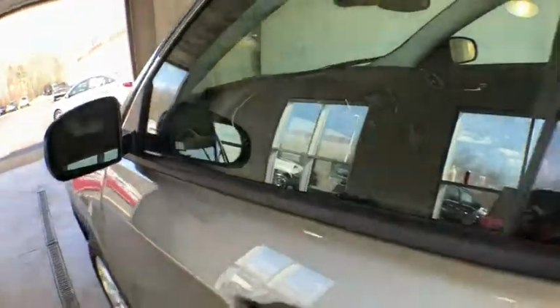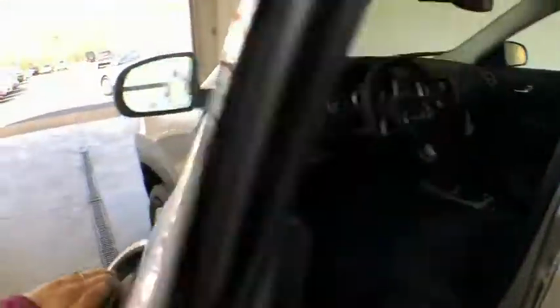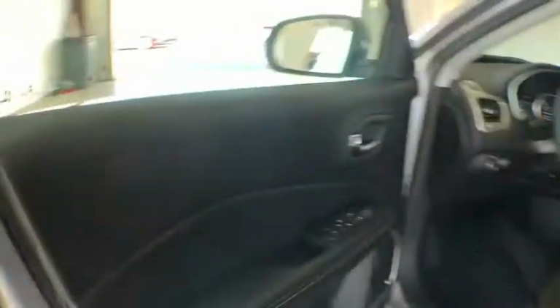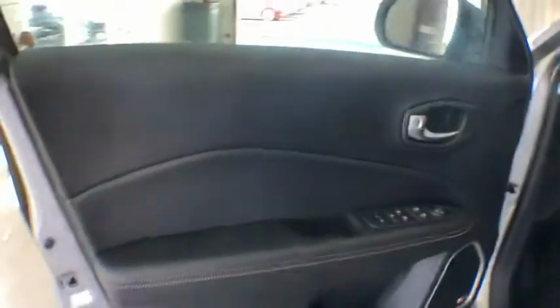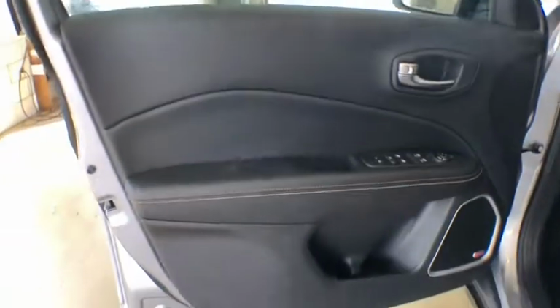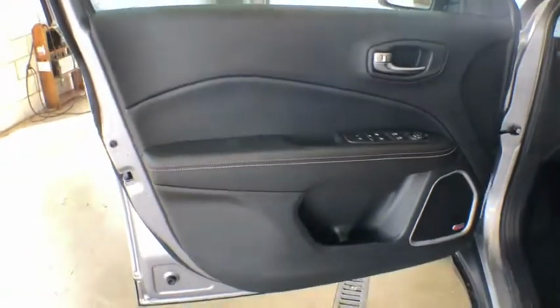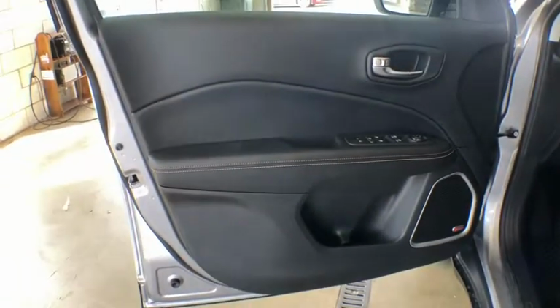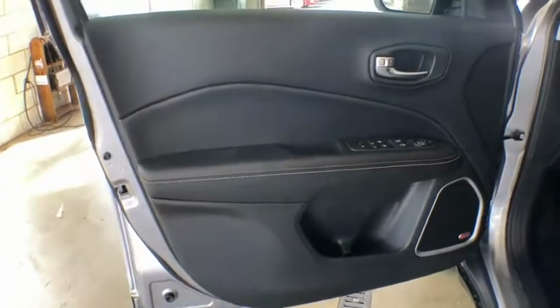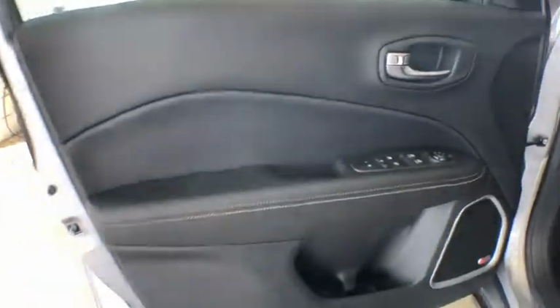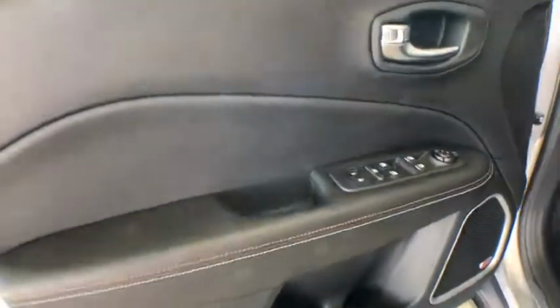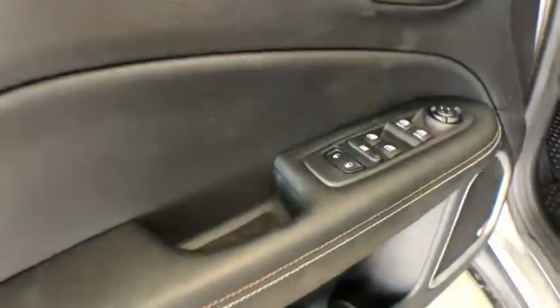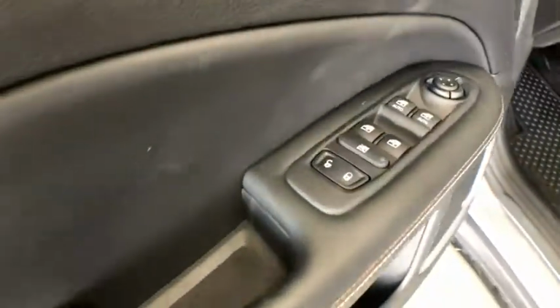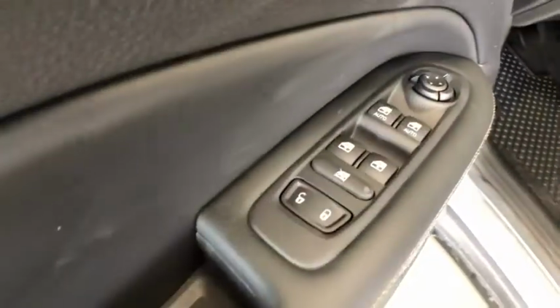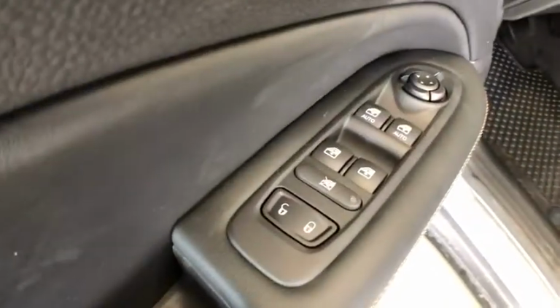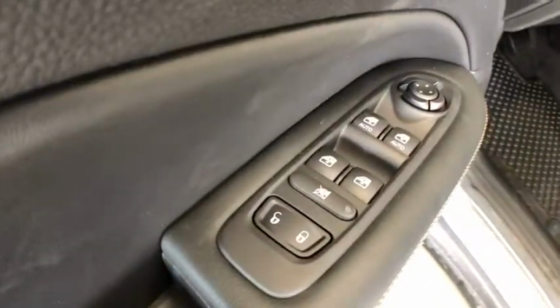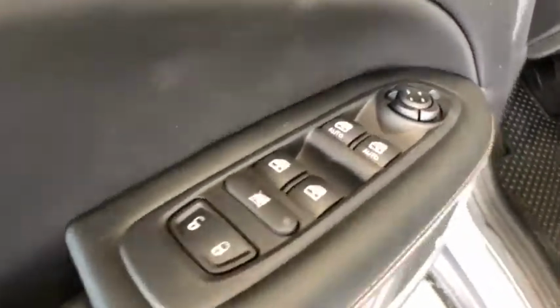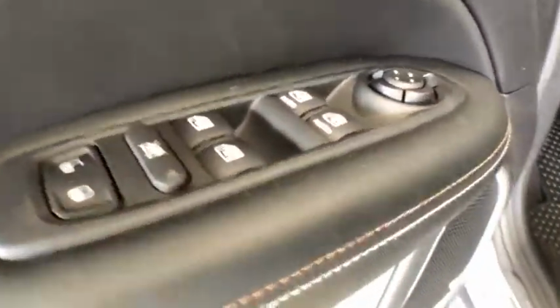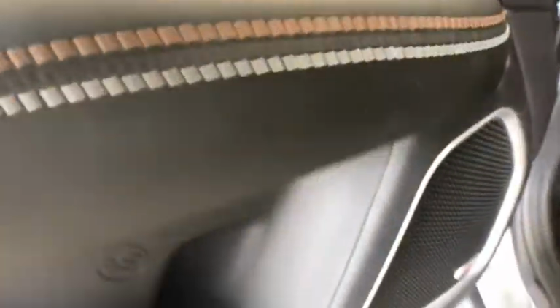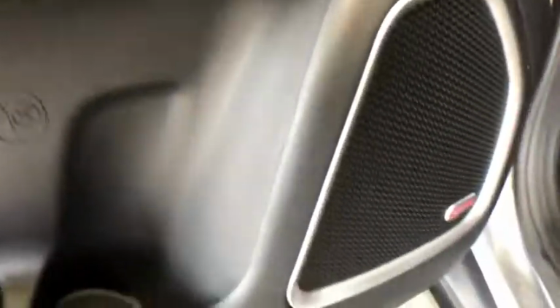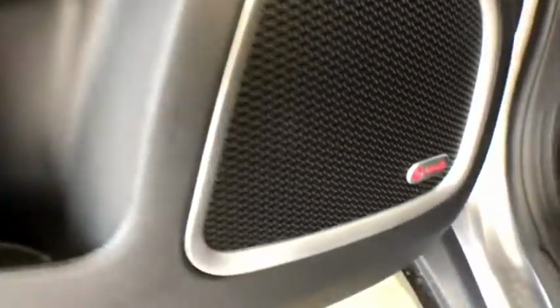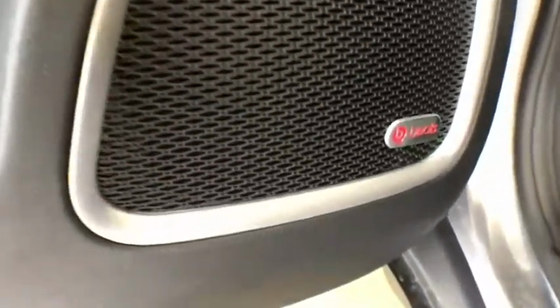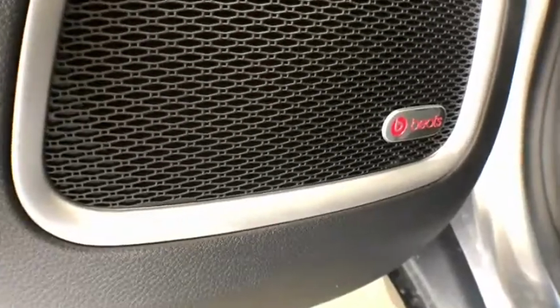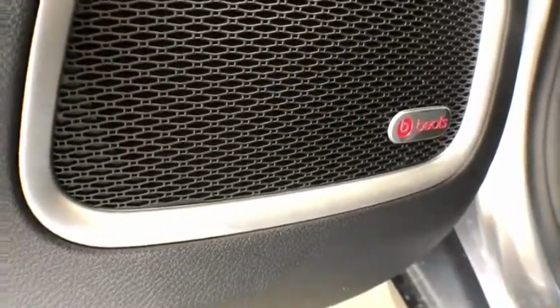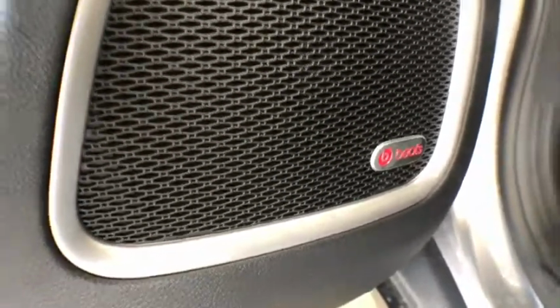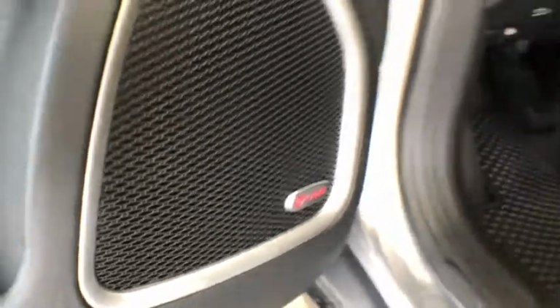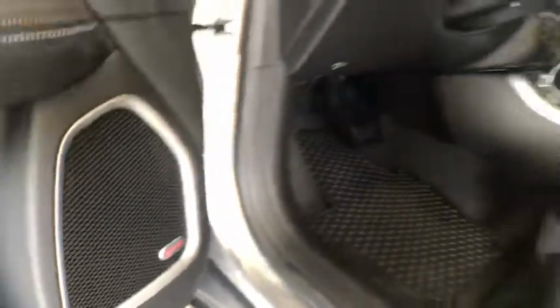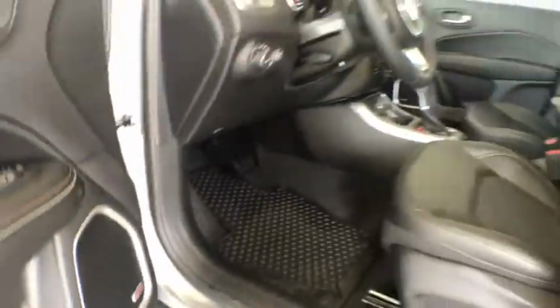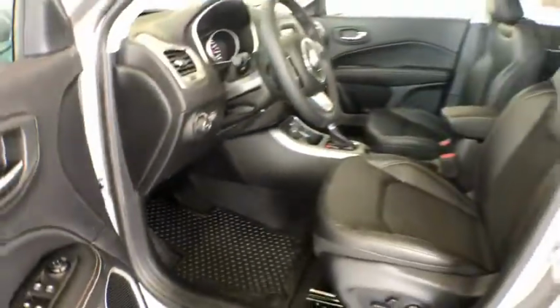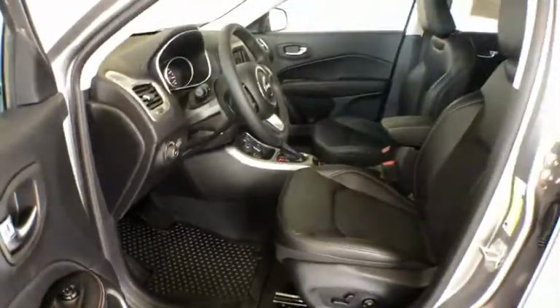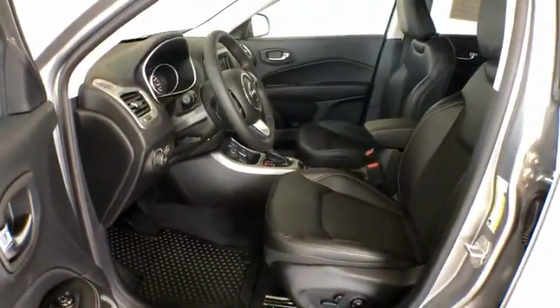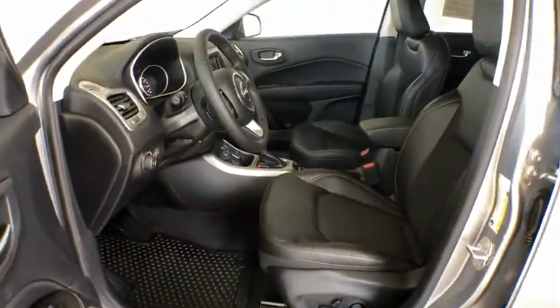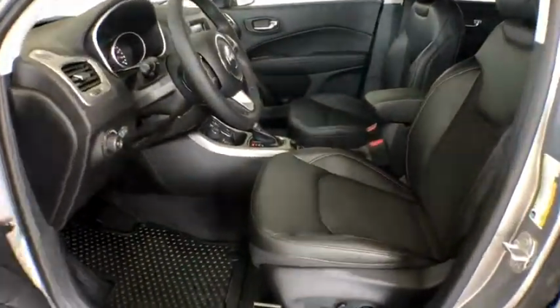Traction control, stability control, keyless entry, steering wheel audio control, anti-lock braking system, backup camera, leather-wrapped steering wheel, Bluetooth, power steering, adjustable steering wheel, keyless start.